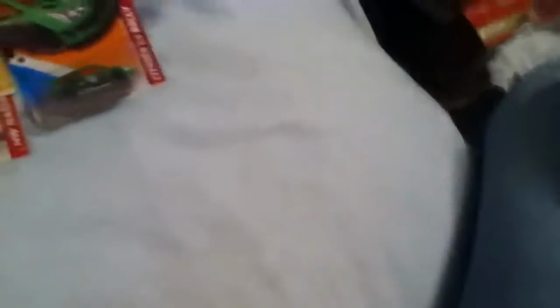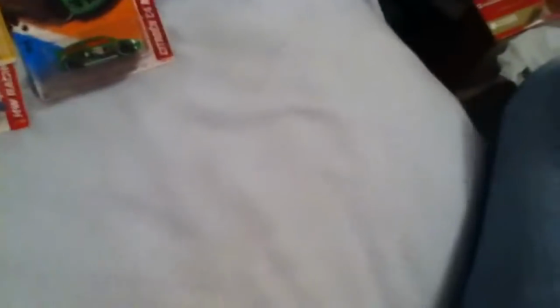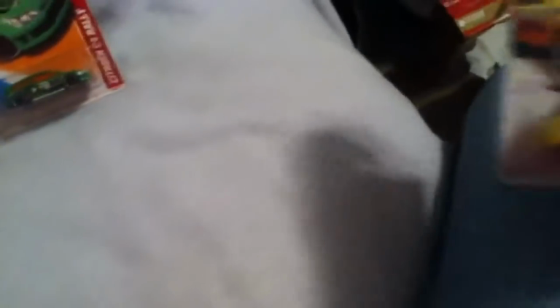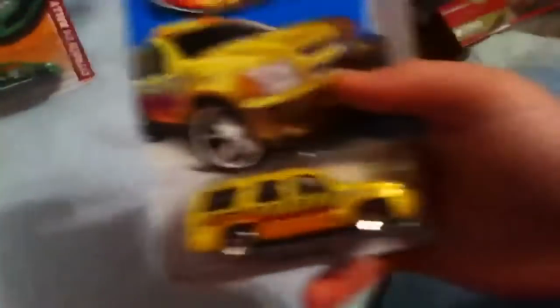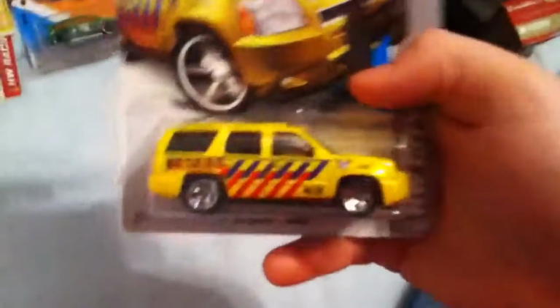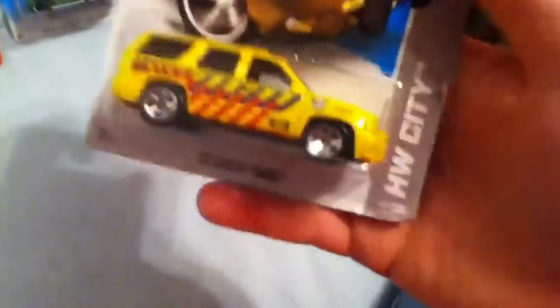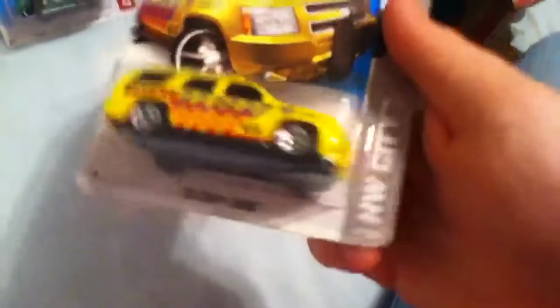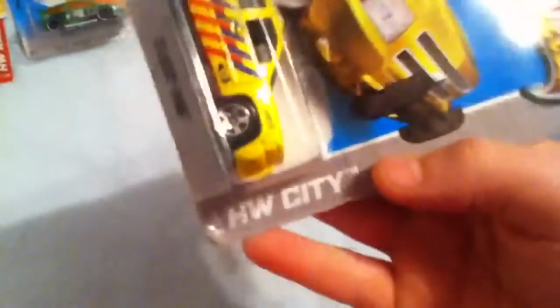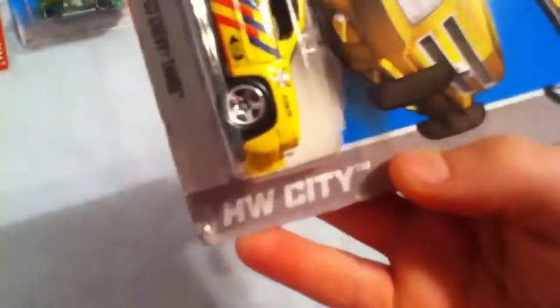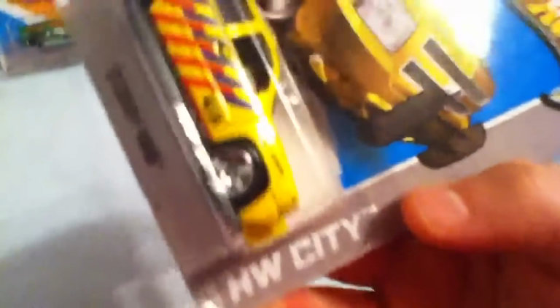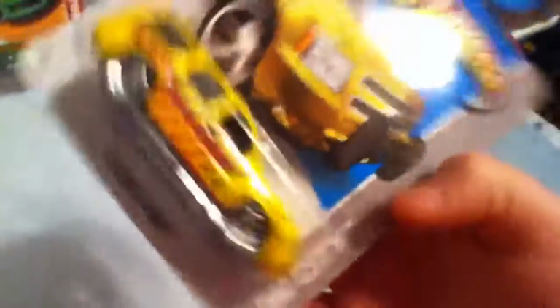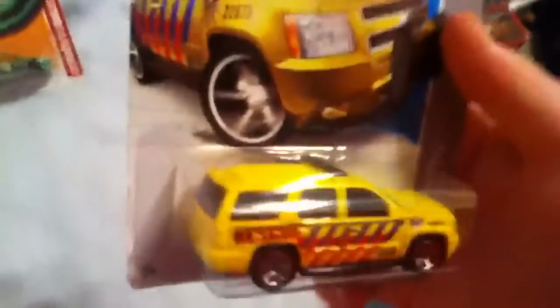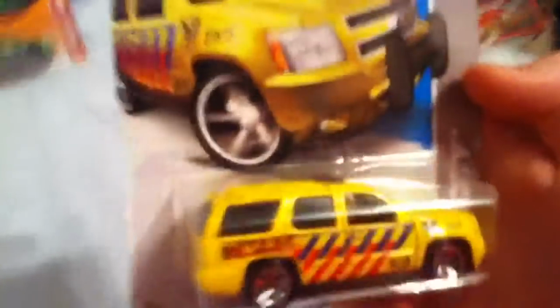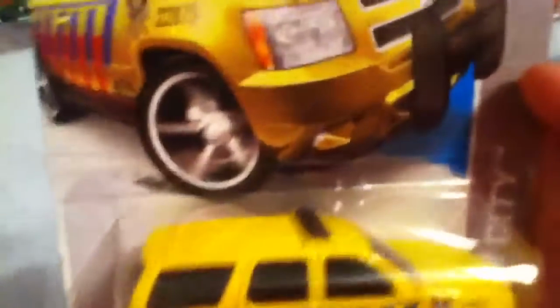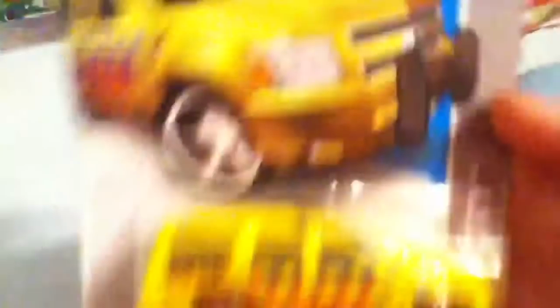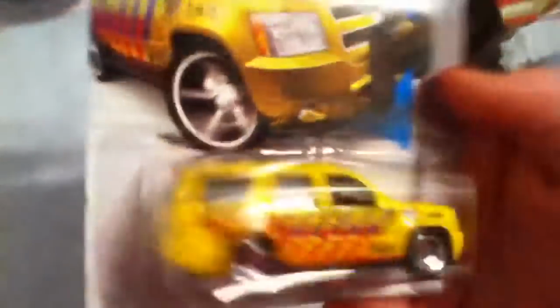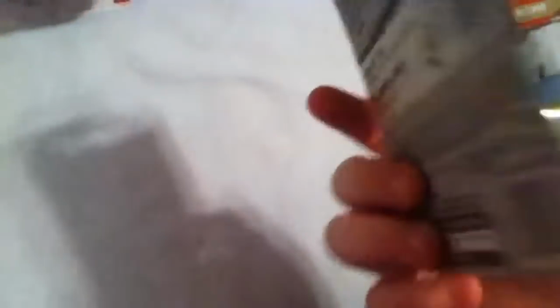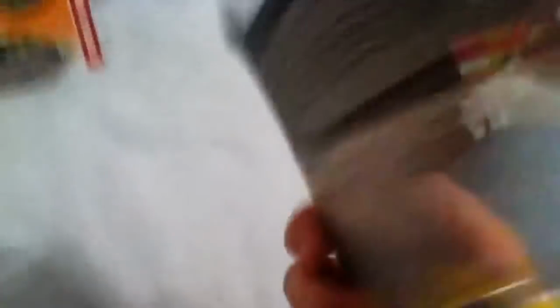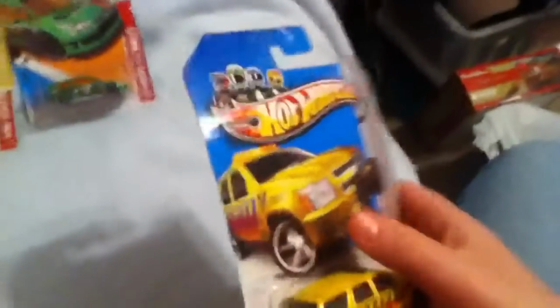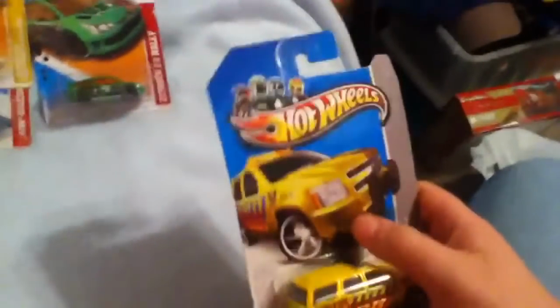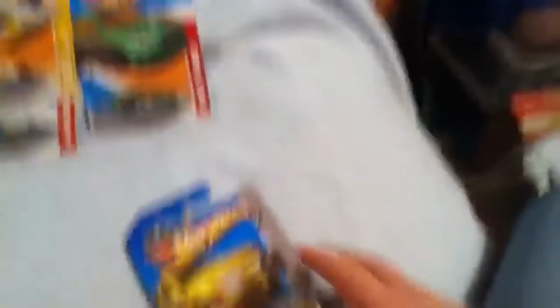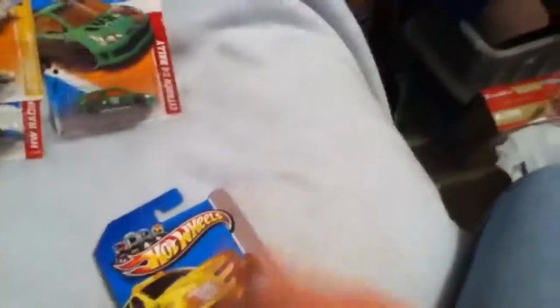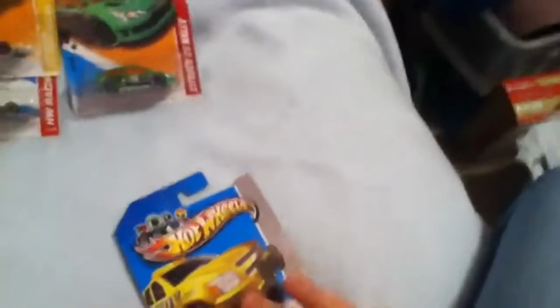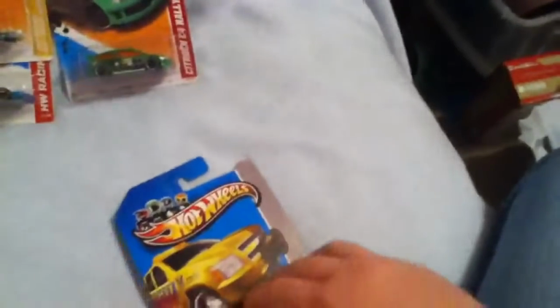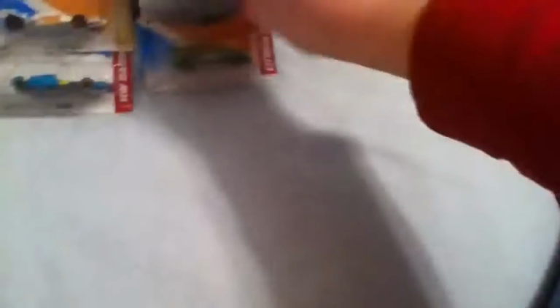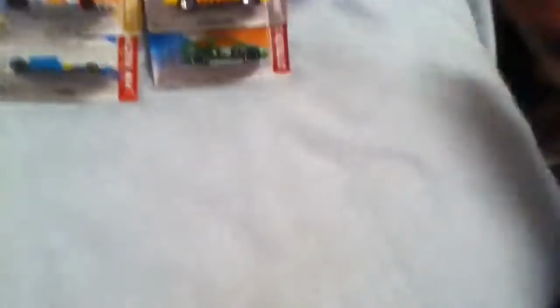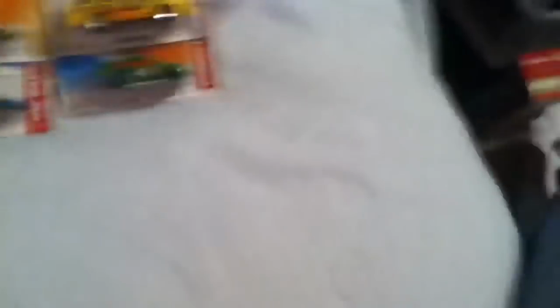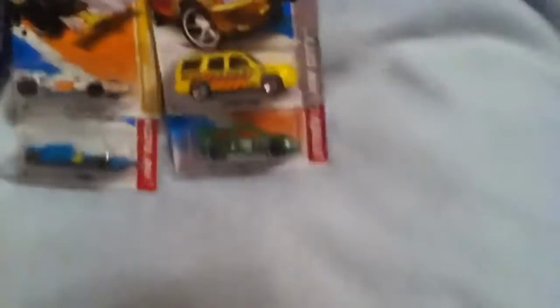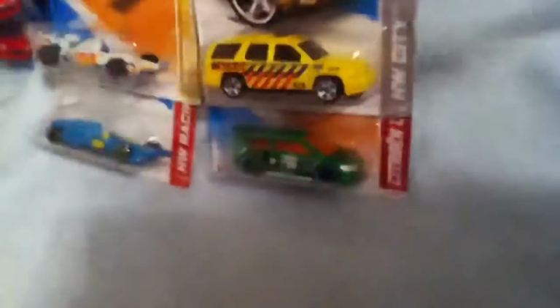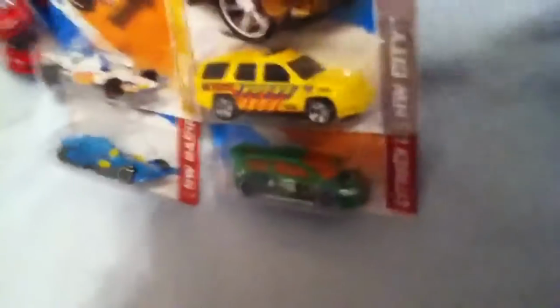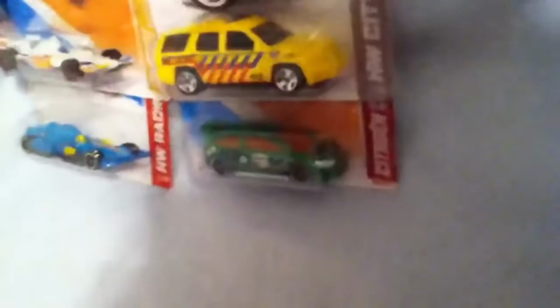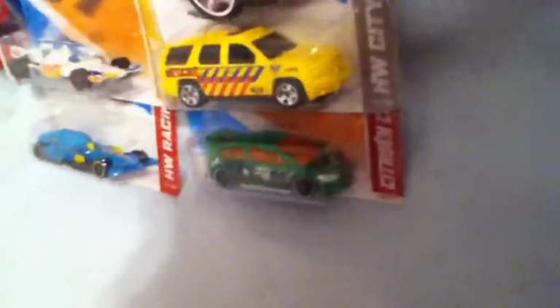Got a 2007 Chevy Tahoe Rescue in the Hot Wheels City series — pretty cool. The package is kind of damaged, but I can't find any more of these, so it was one of those things where you had to get it.